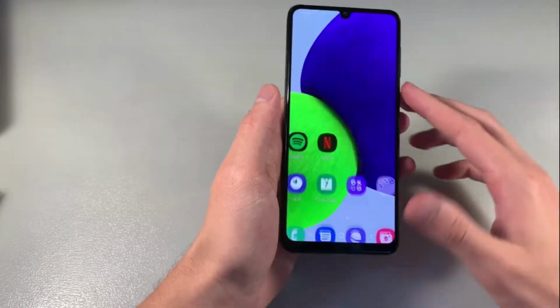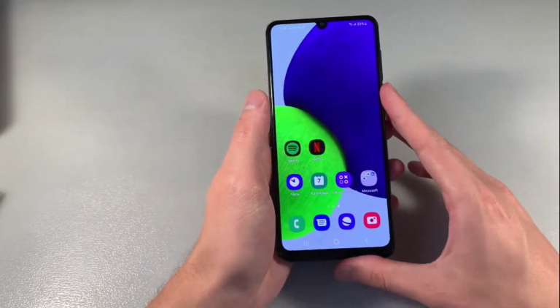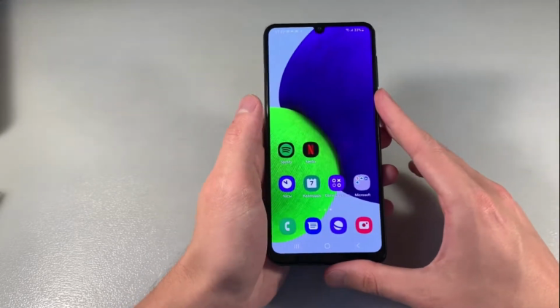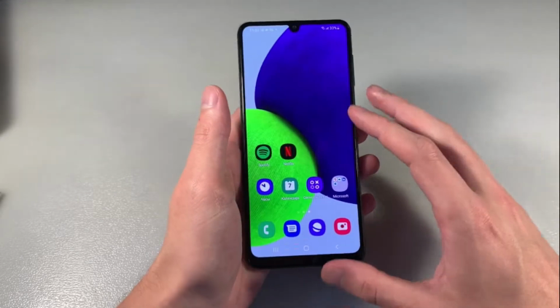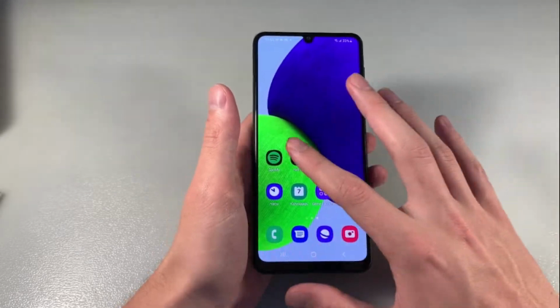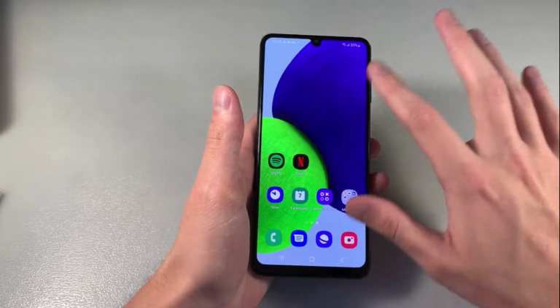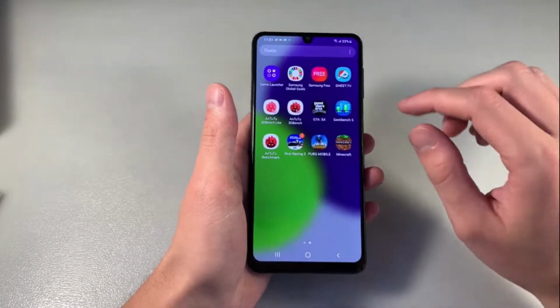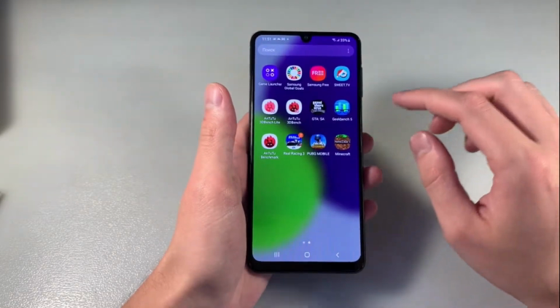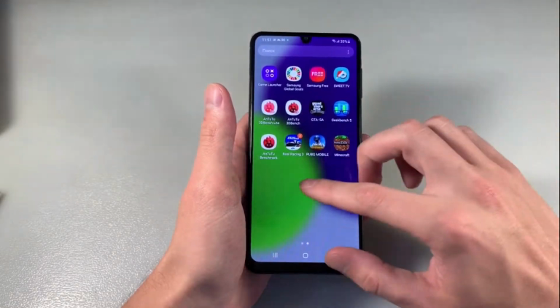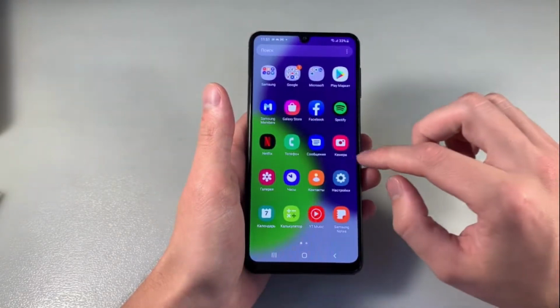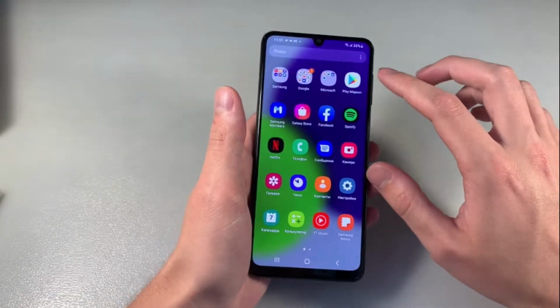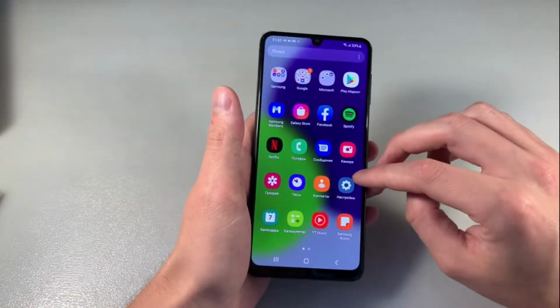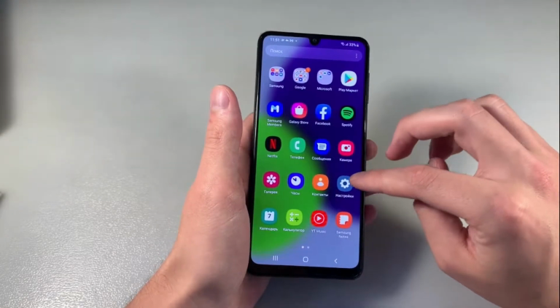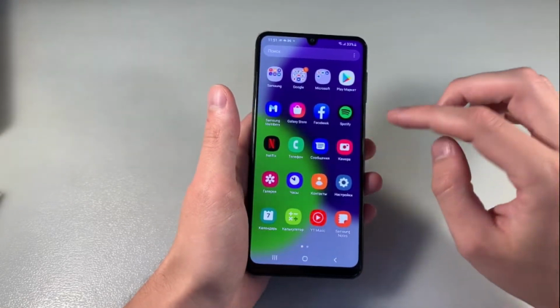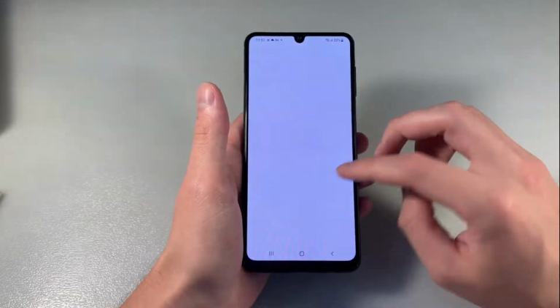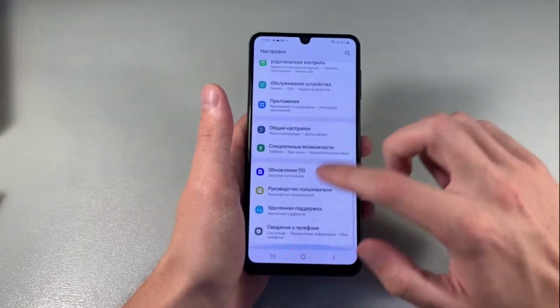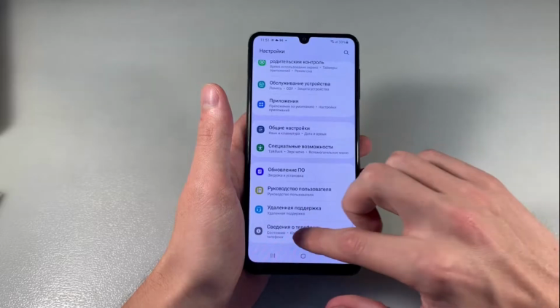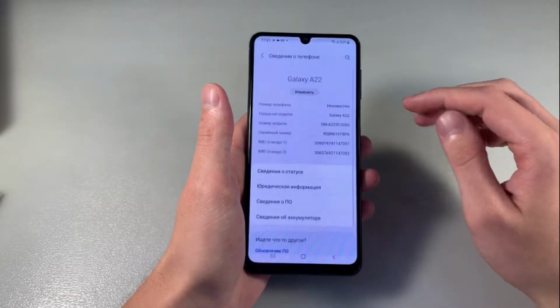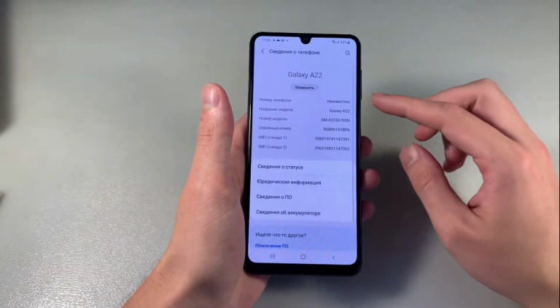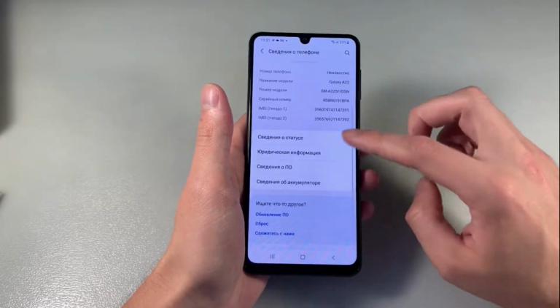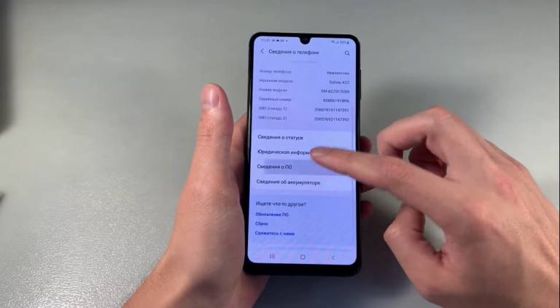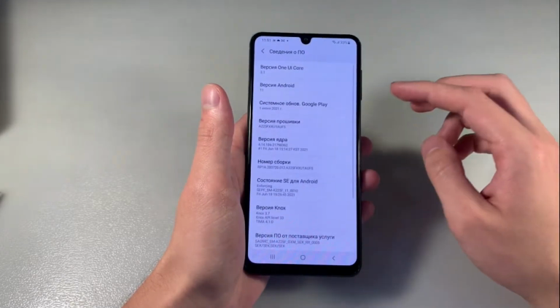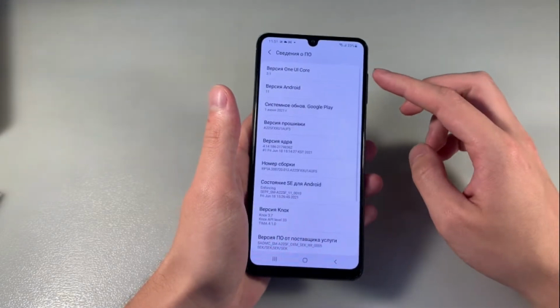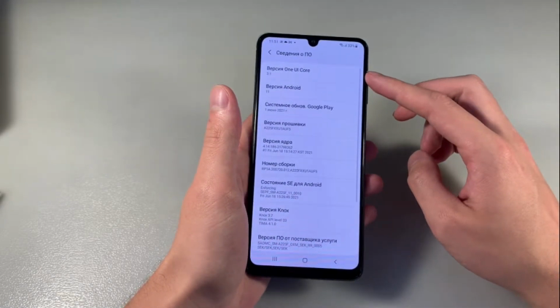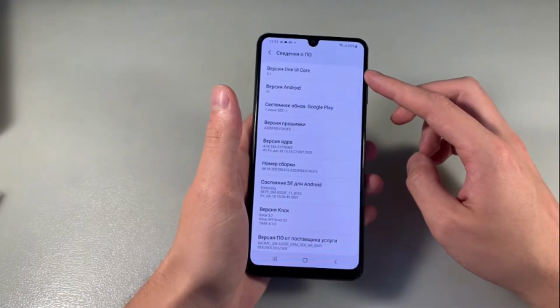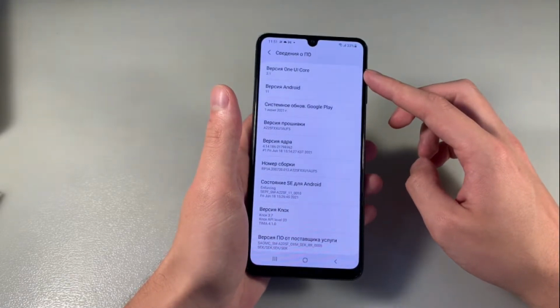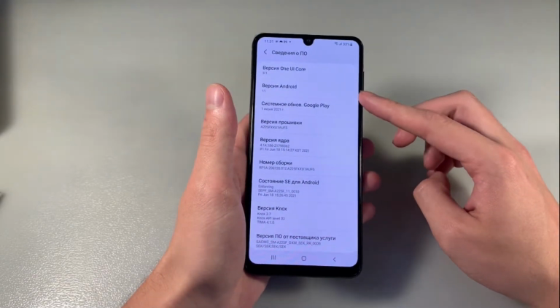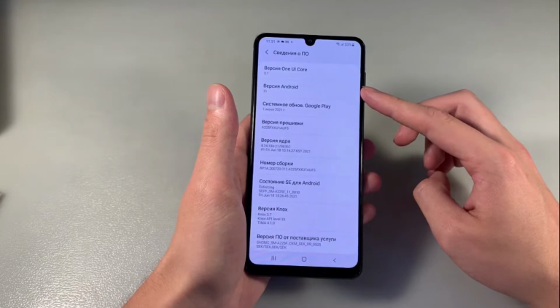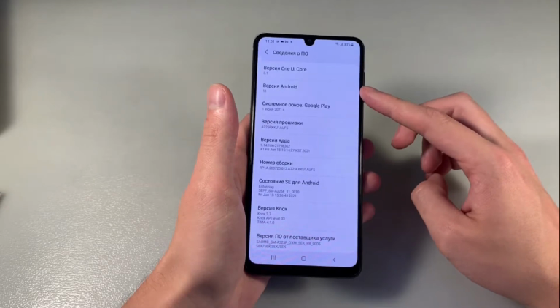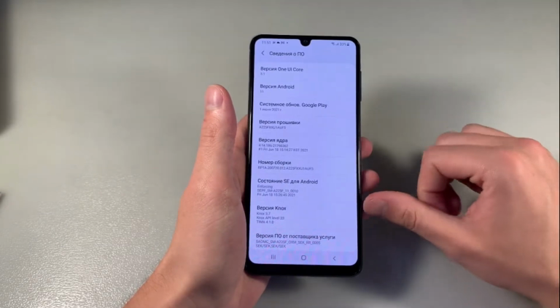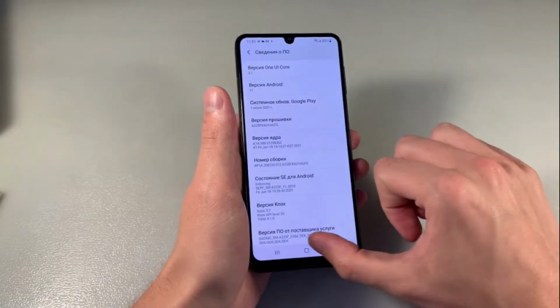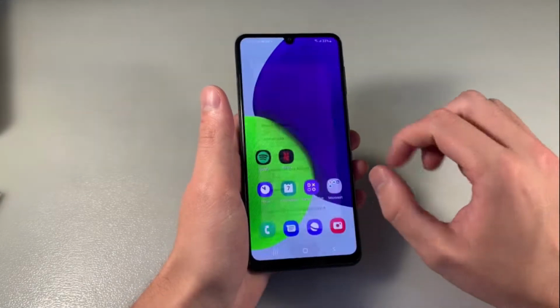AMOLED display, HD resolution, 90Hz. Open settings, about phone, about system information. 1E Core 3.1, Android 11, NOX 3.7.